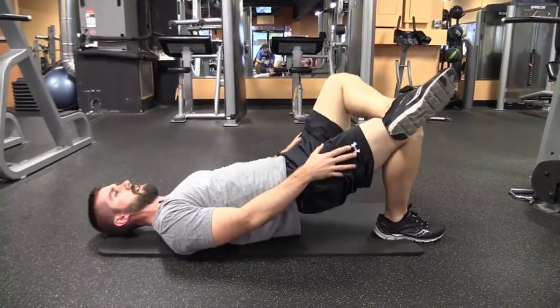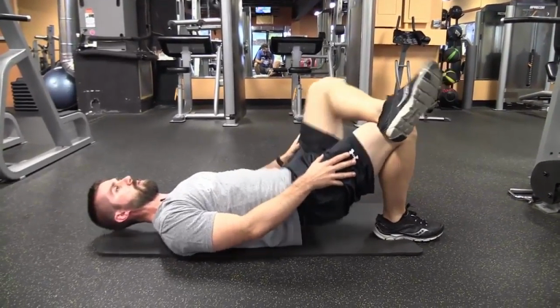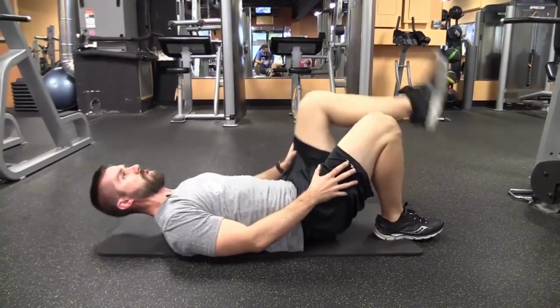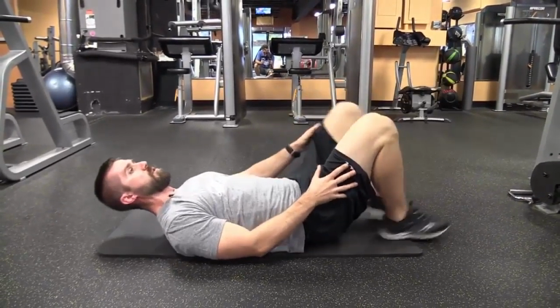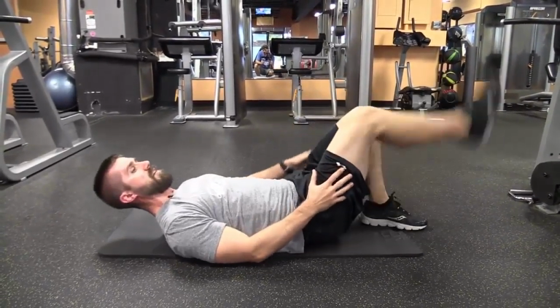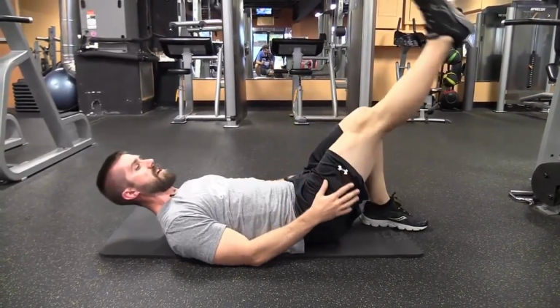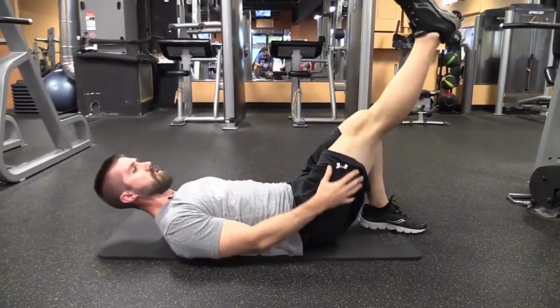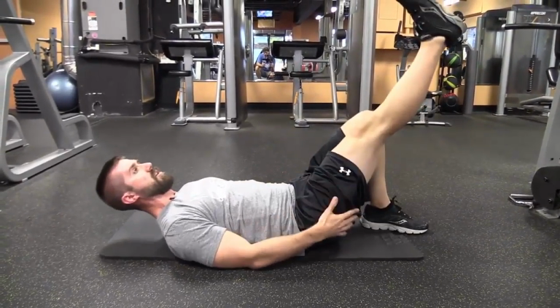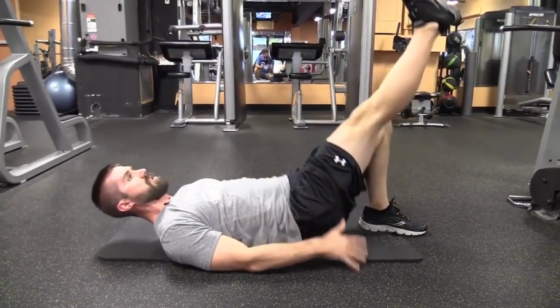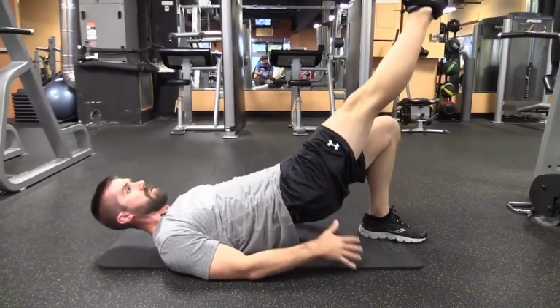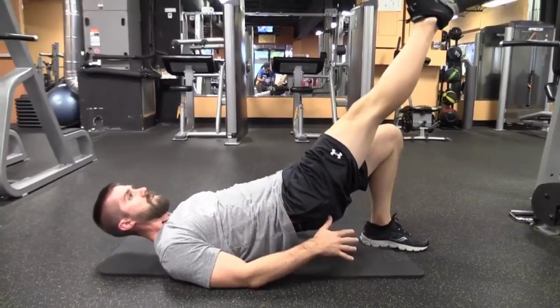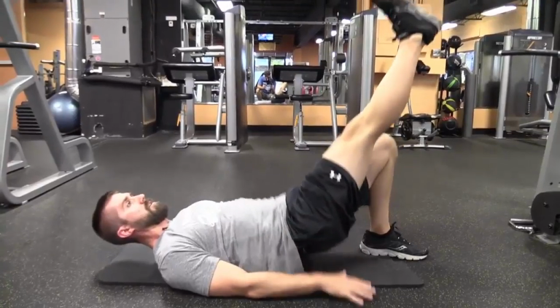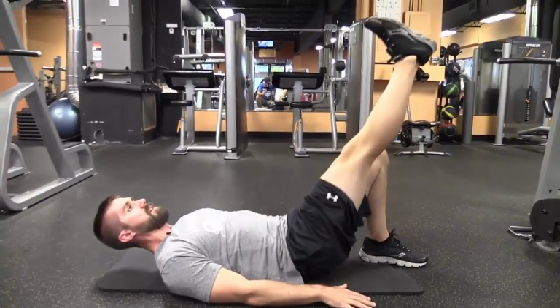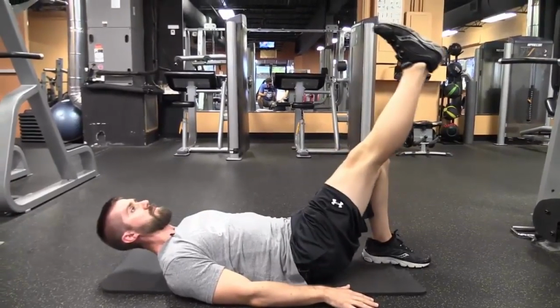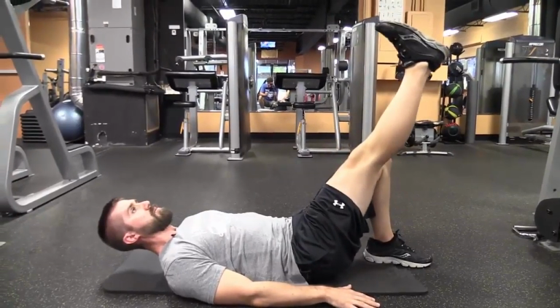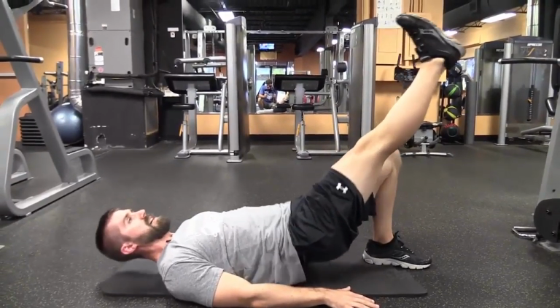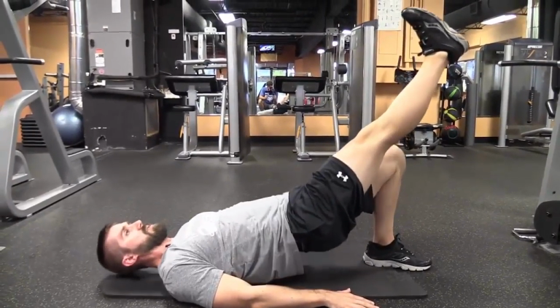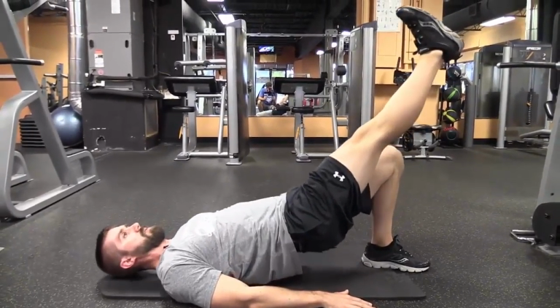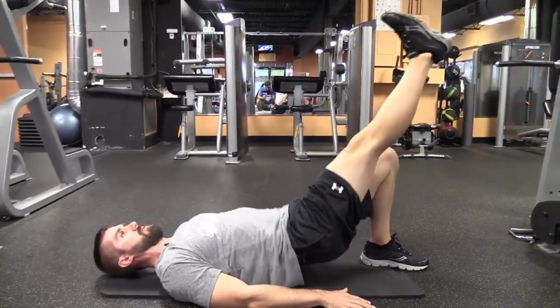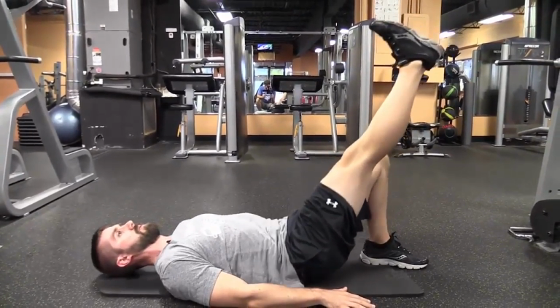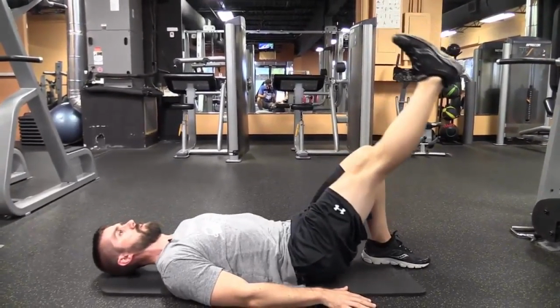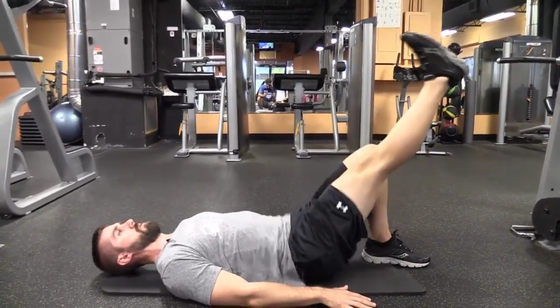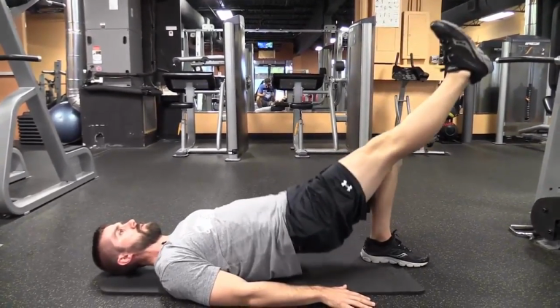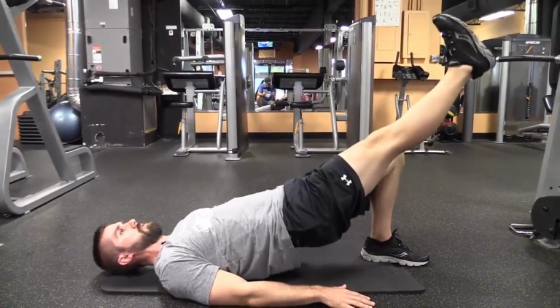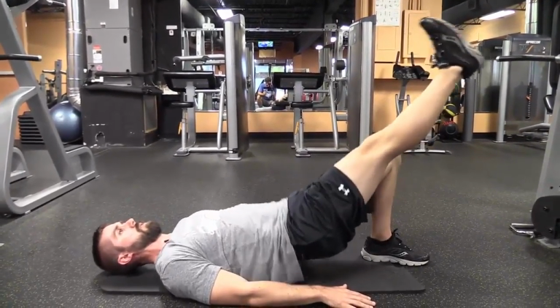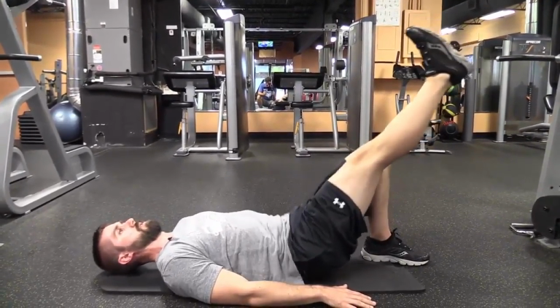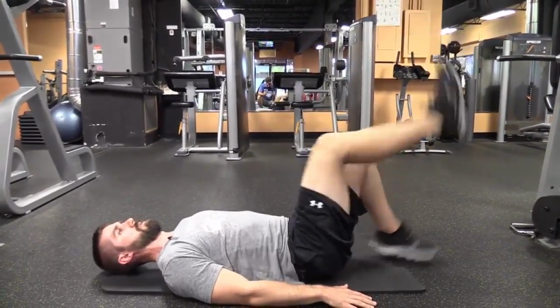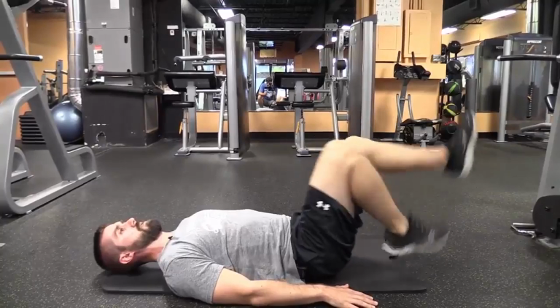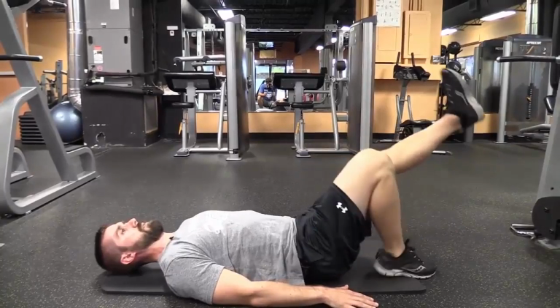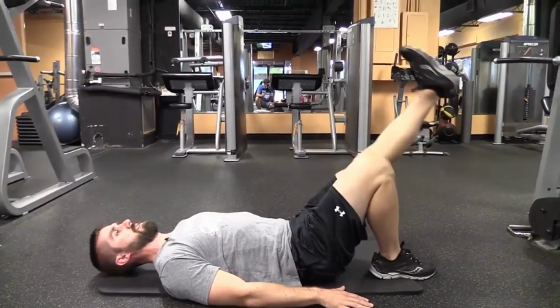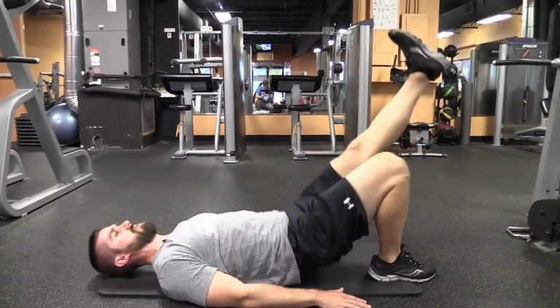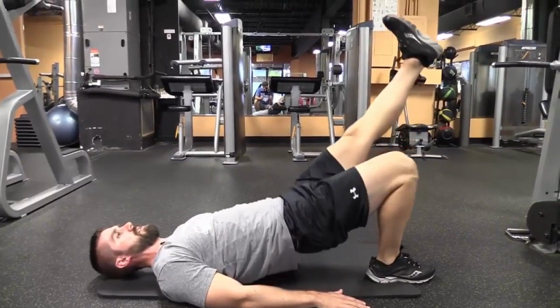Next one we're going to do a 45-degree angle glute bridge, raise the hips up three times. Same thing on the other side.